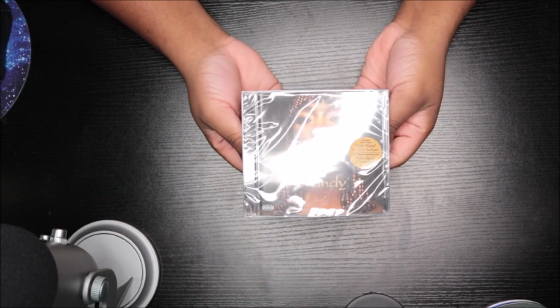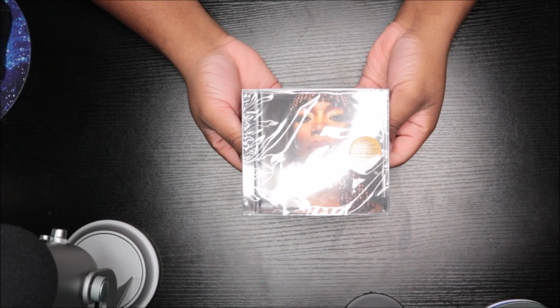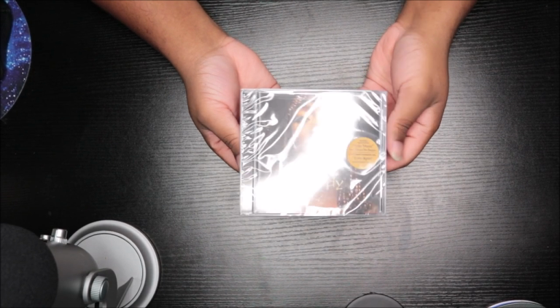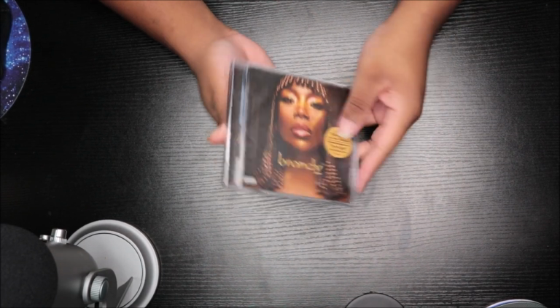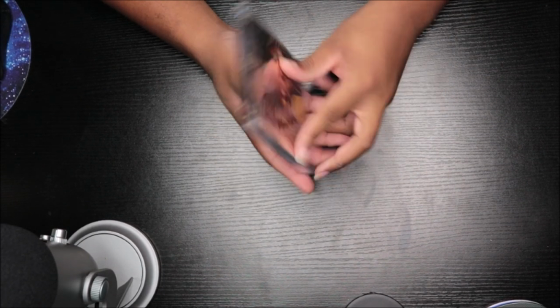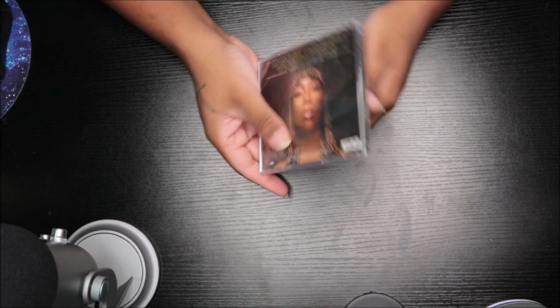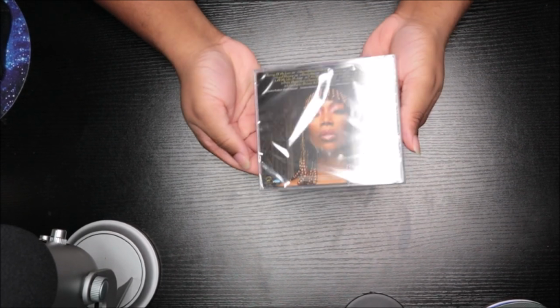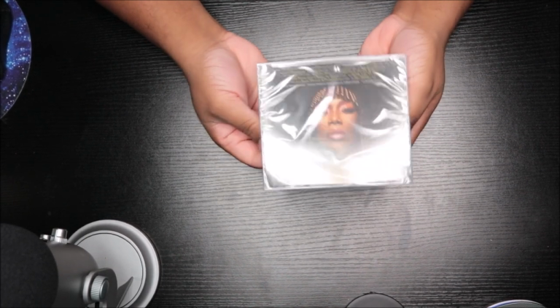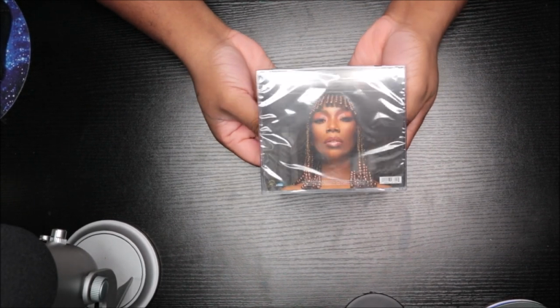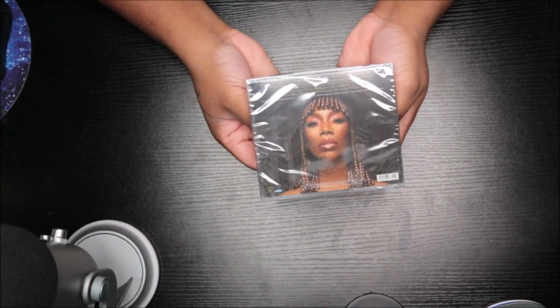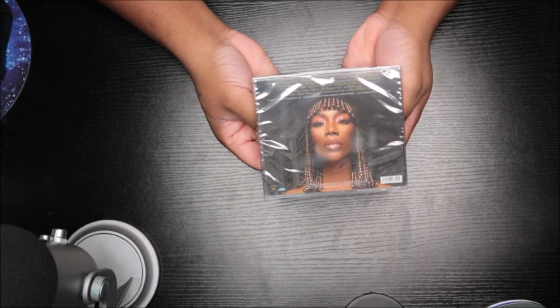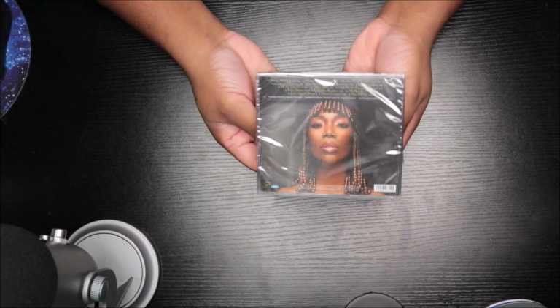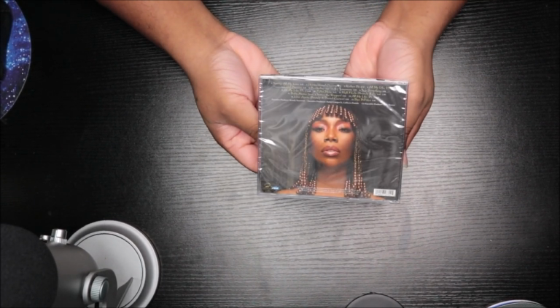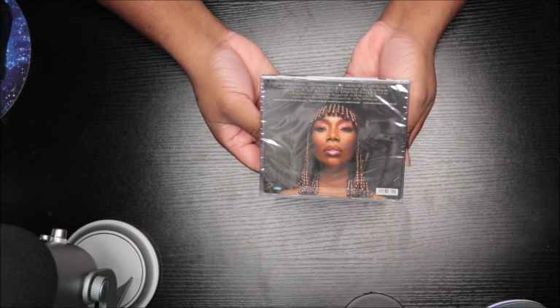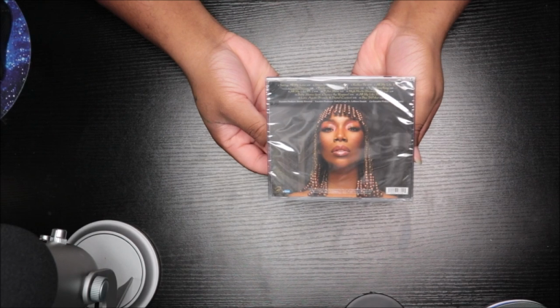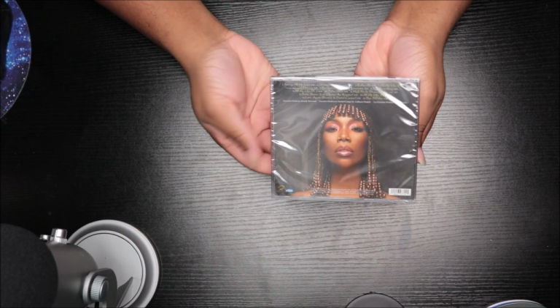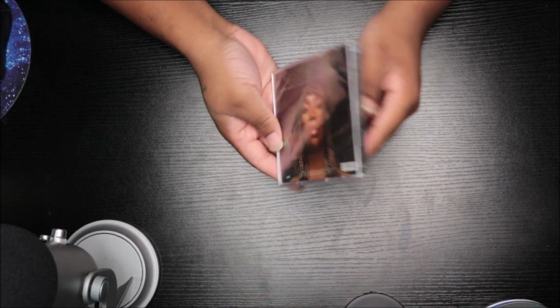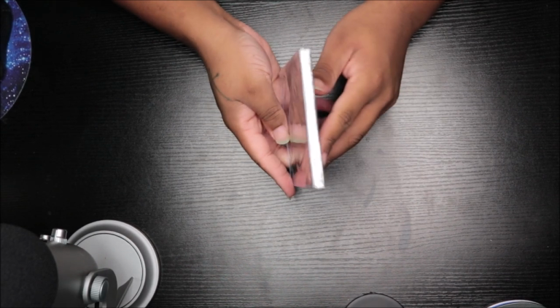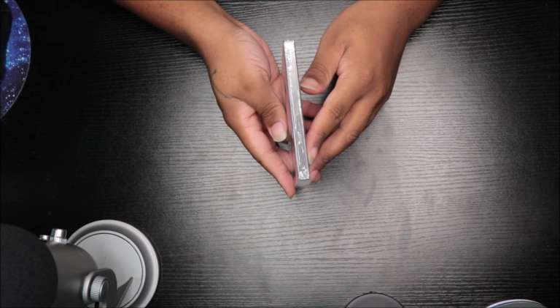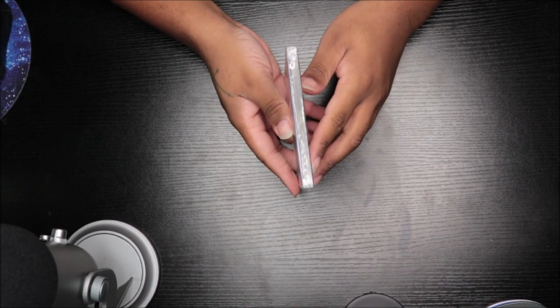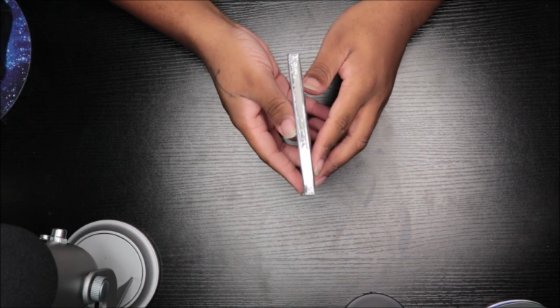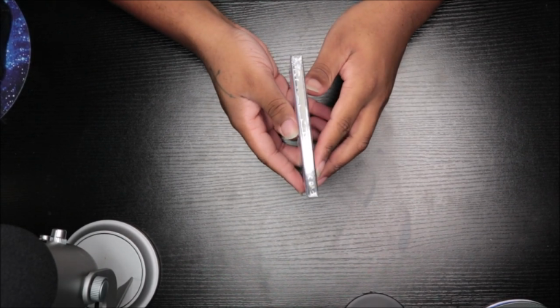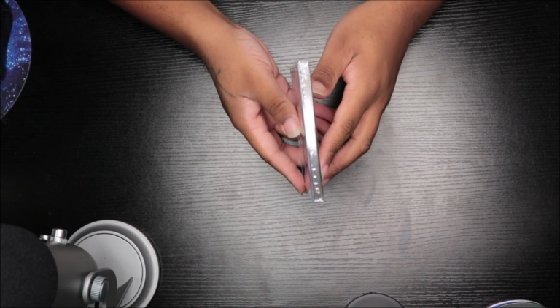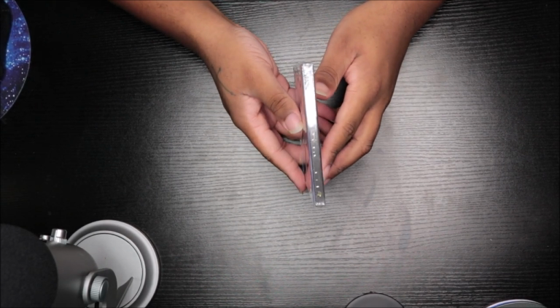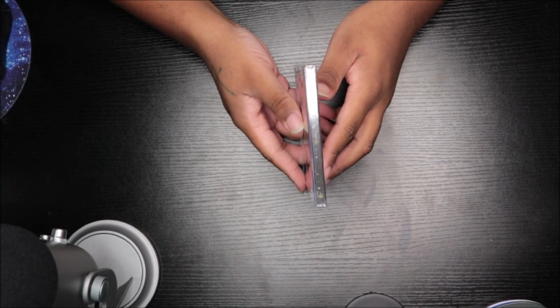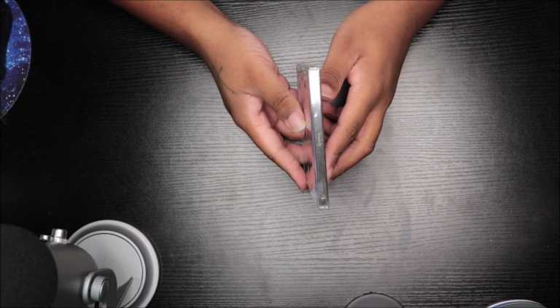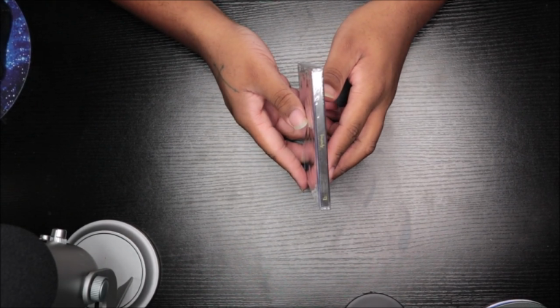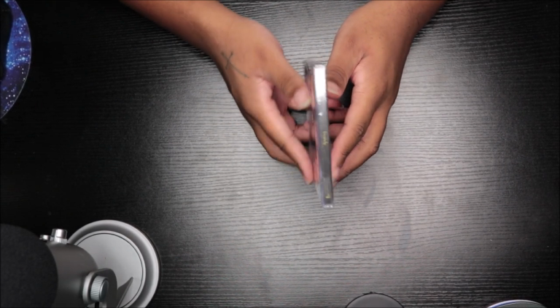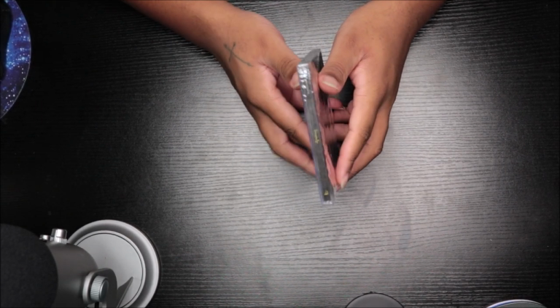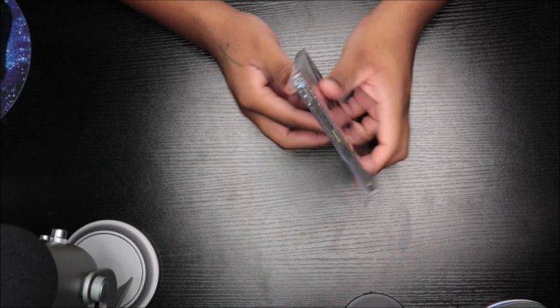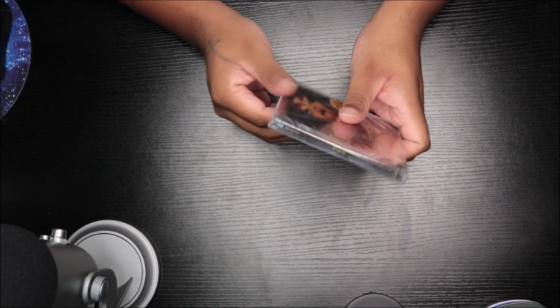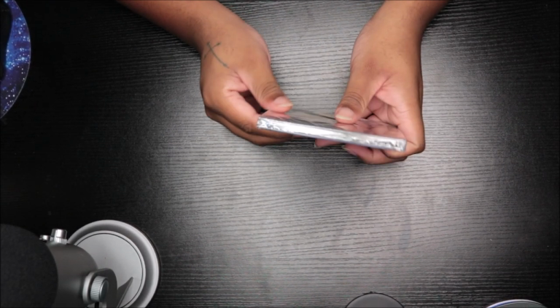This is the front, this is the back of it, this is the side.